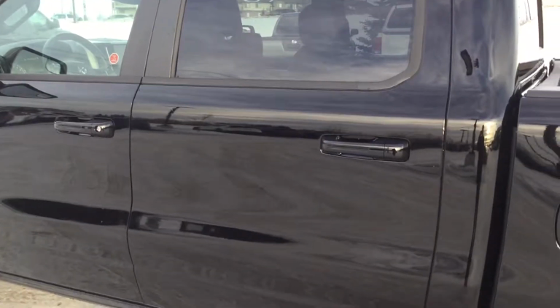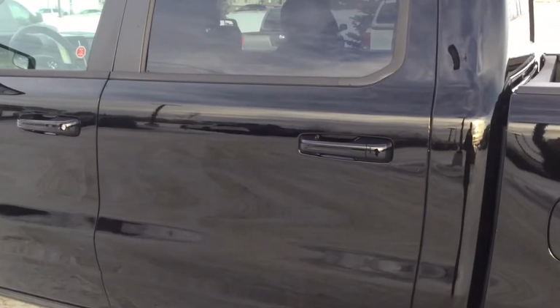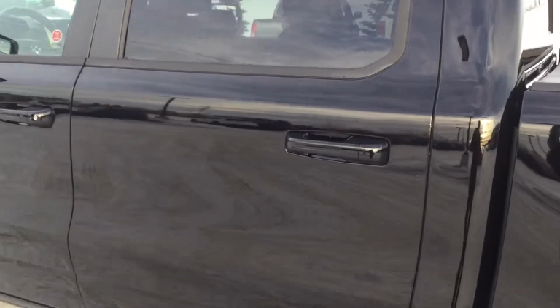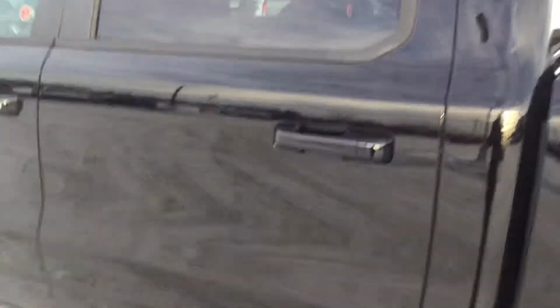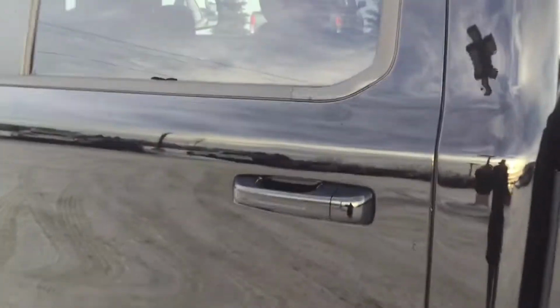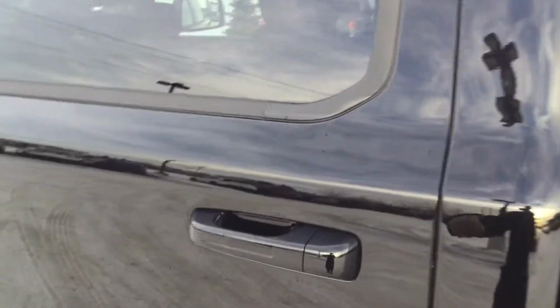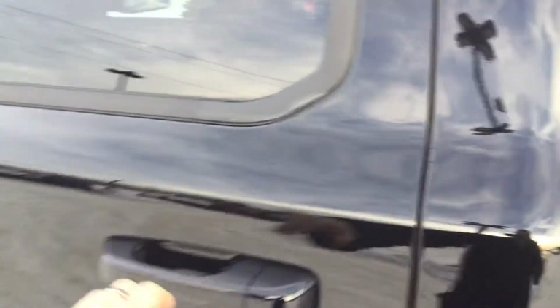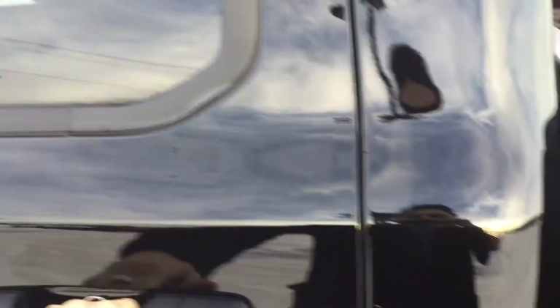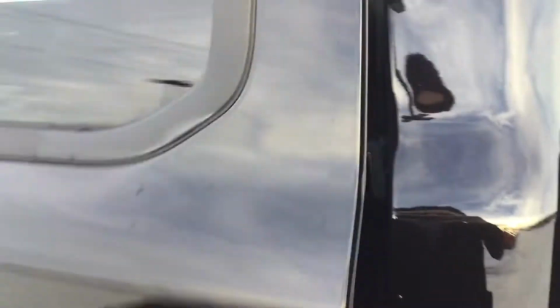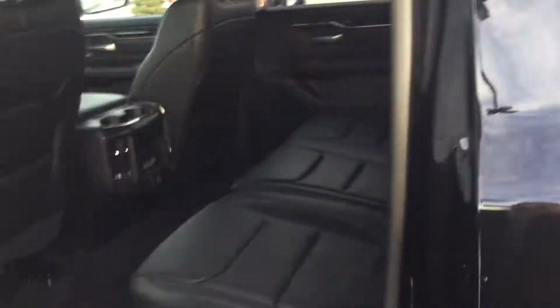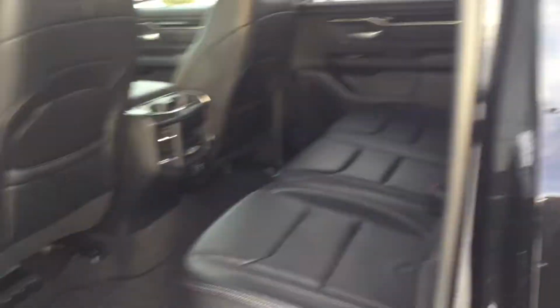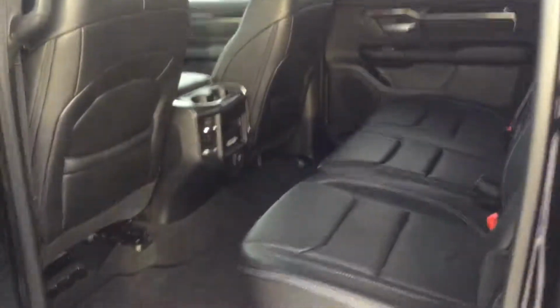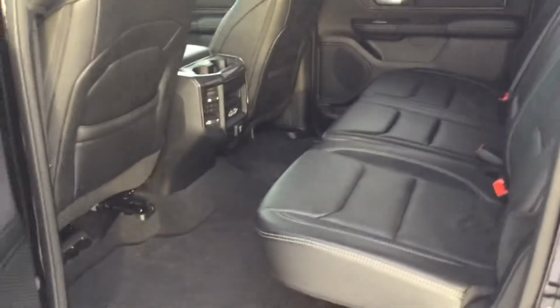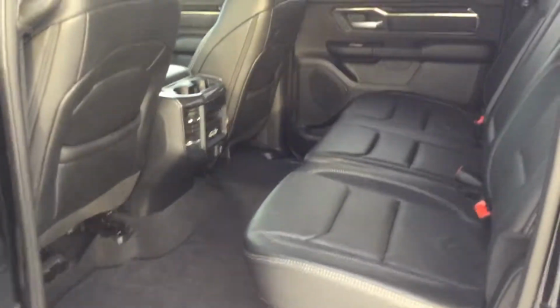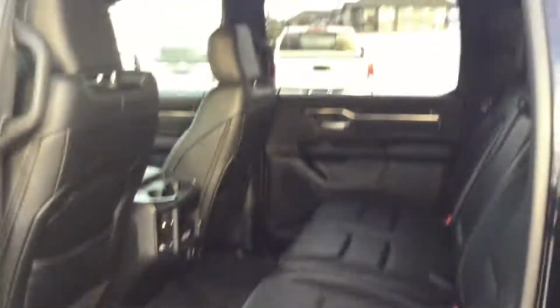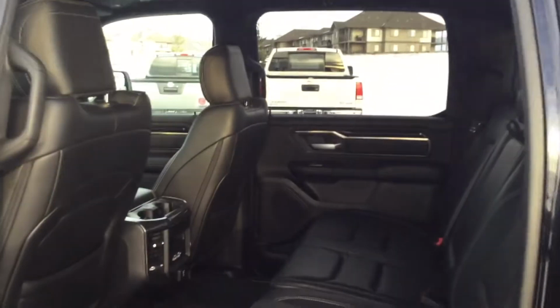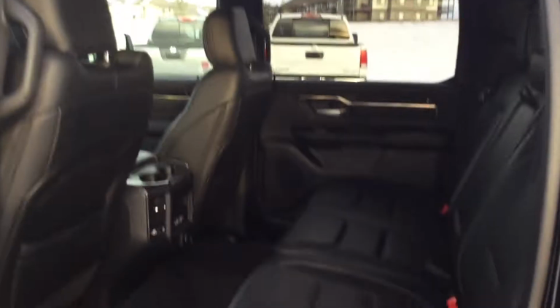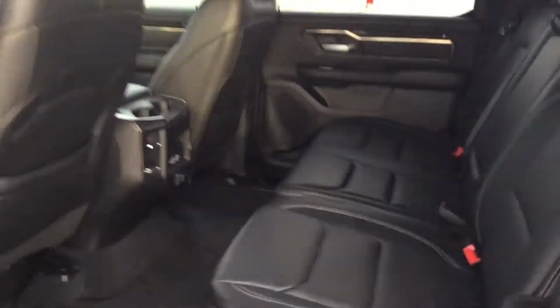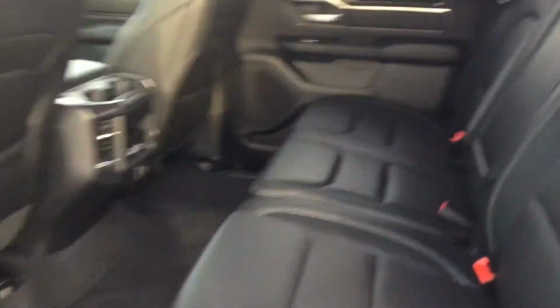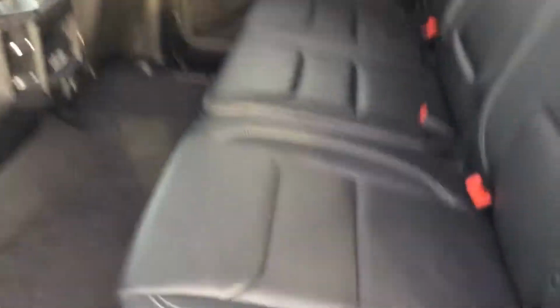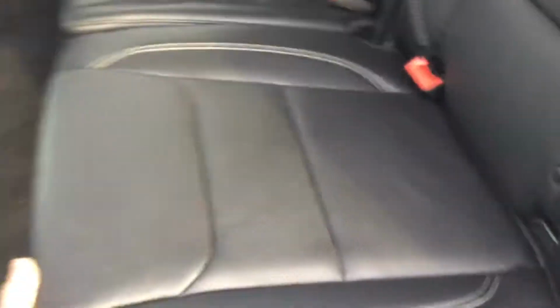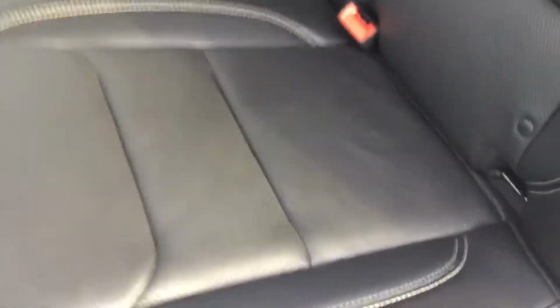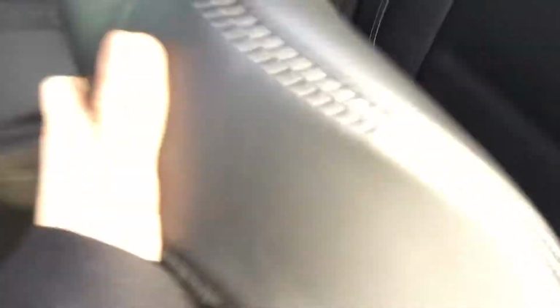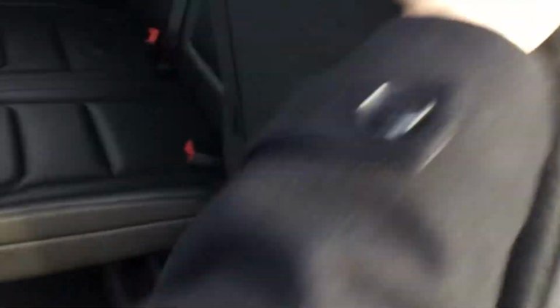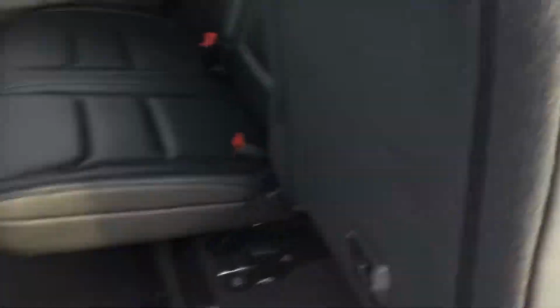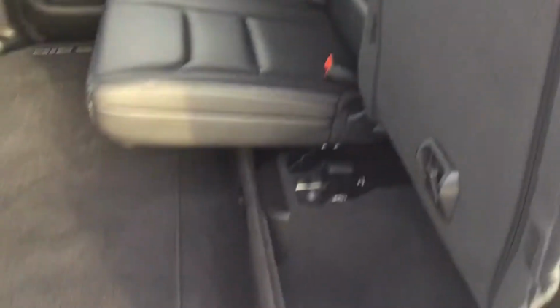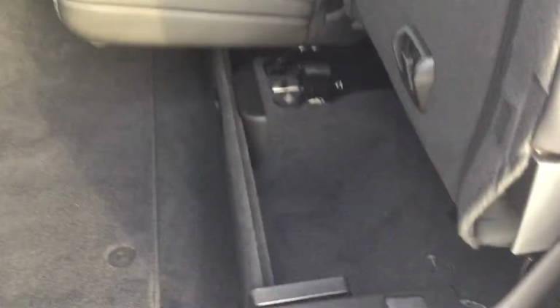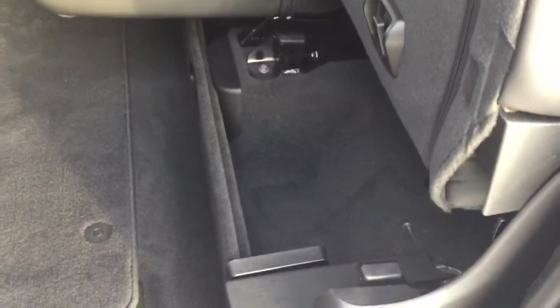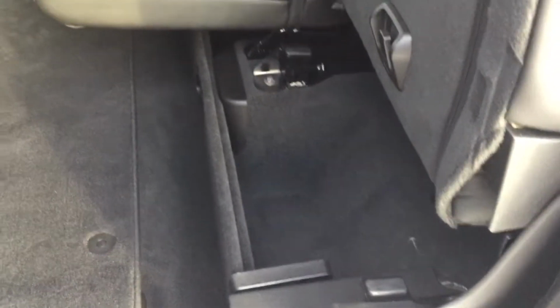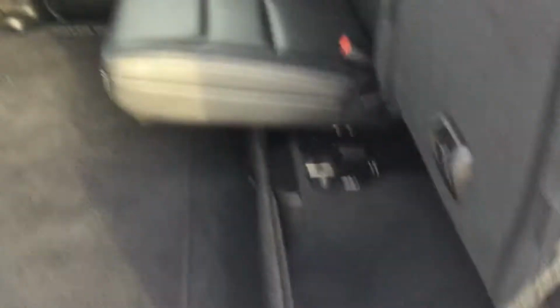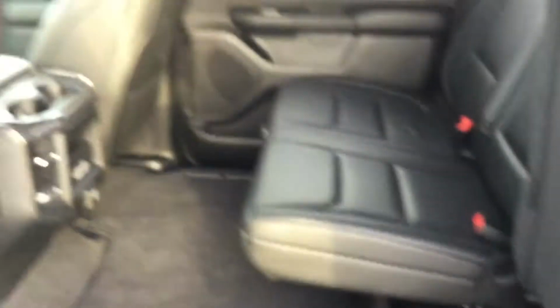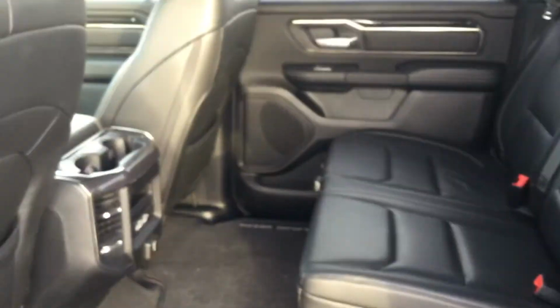These back doors are massive, and it produces tons of legroom and headroom for the passengers. These seats fold up just like this, and there are actually compartments down below for extra cargo.